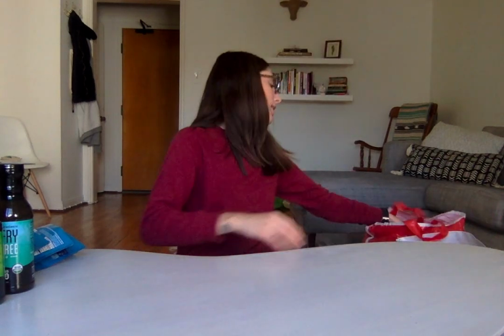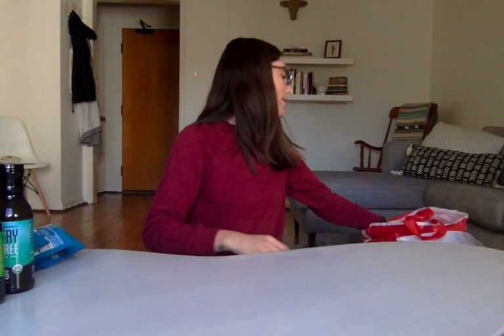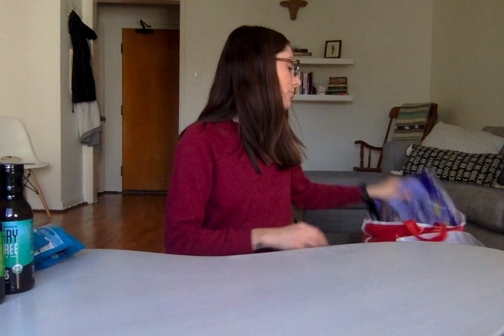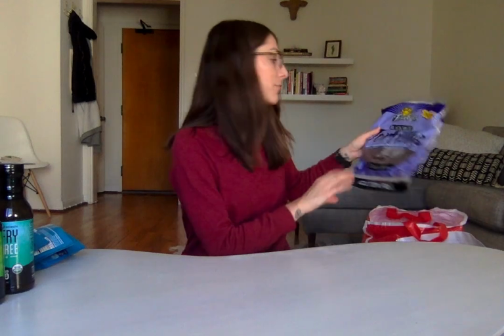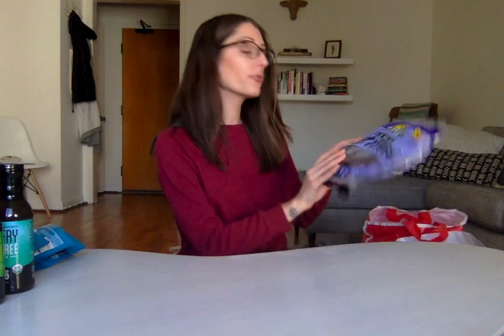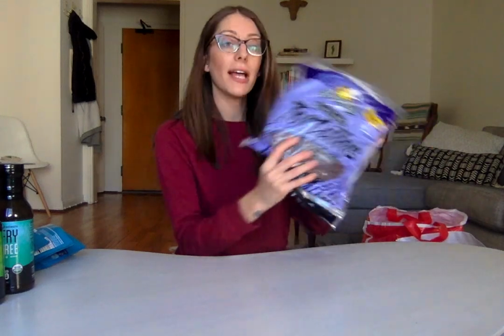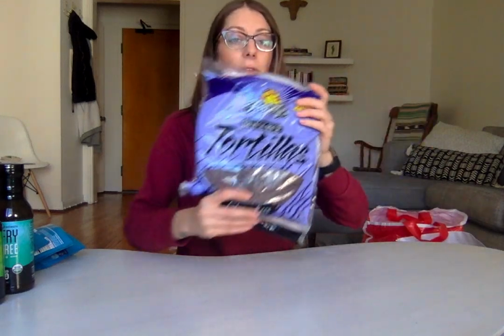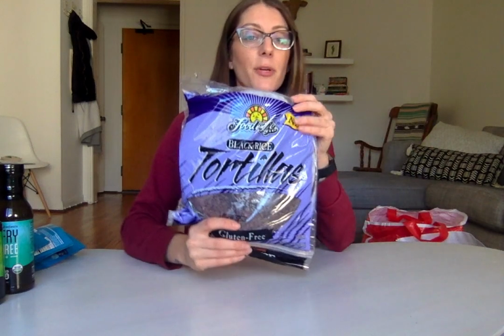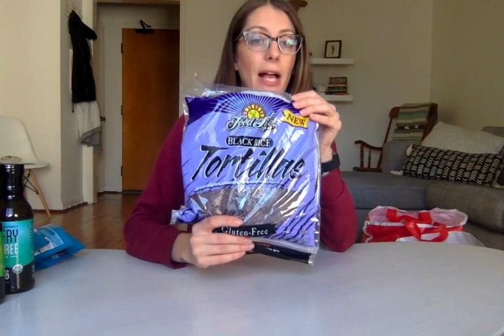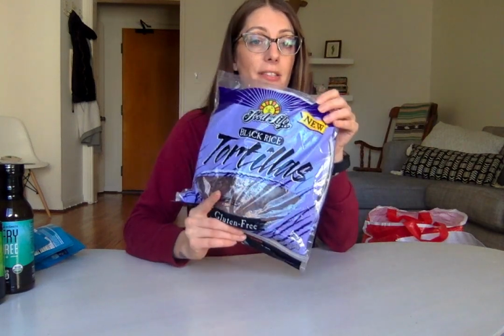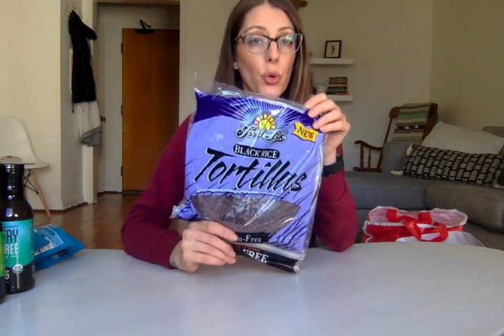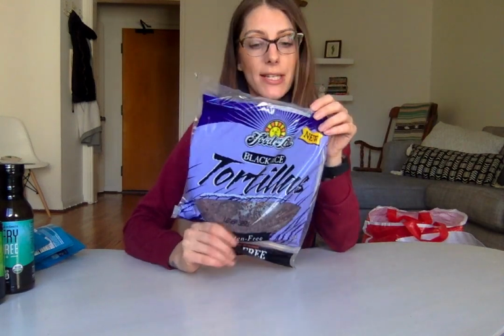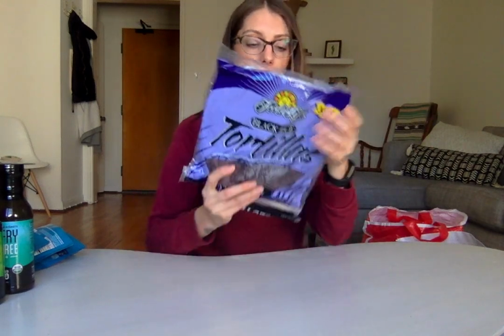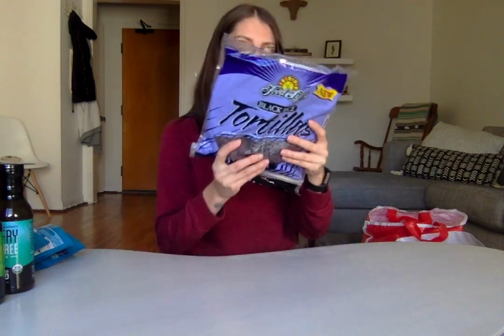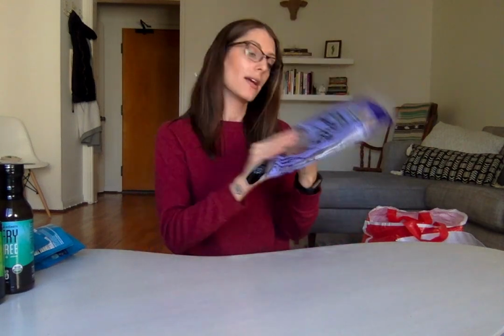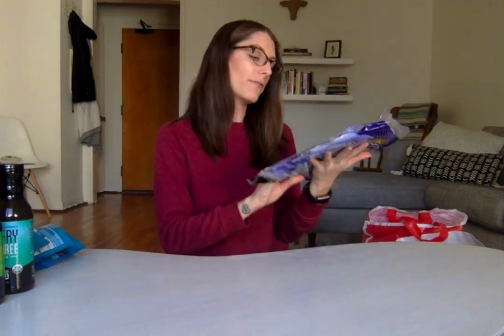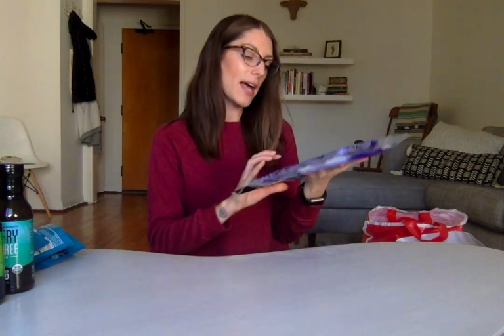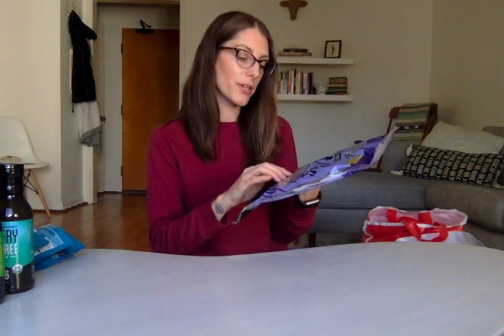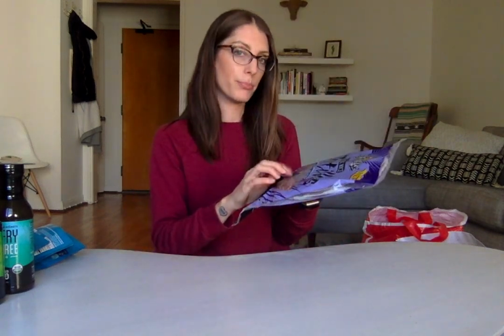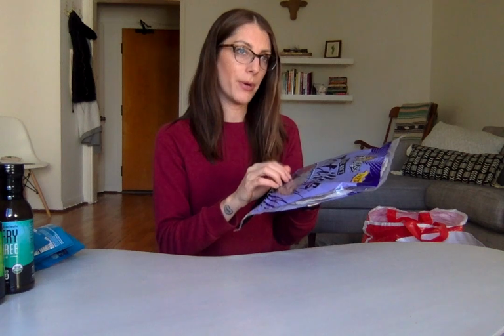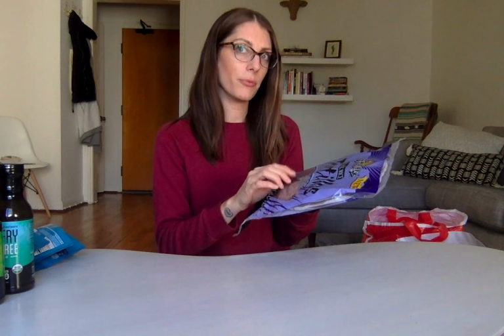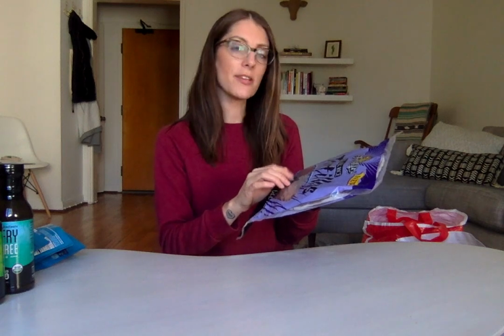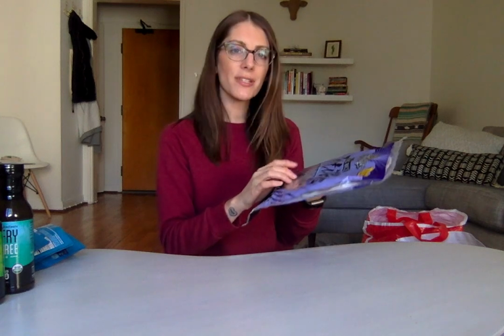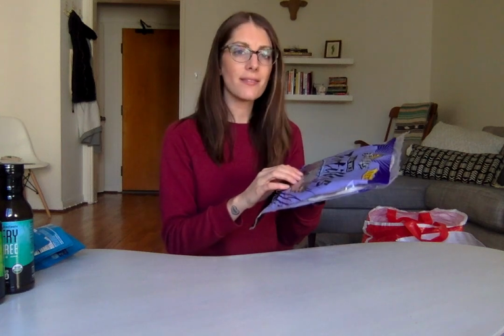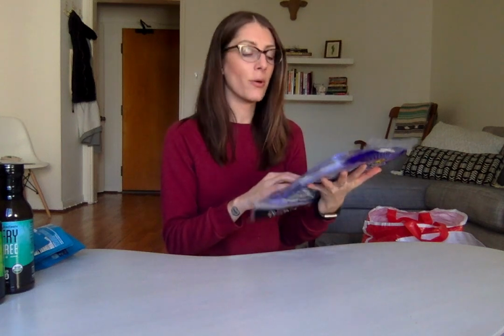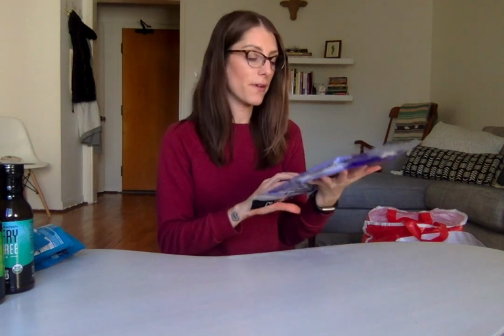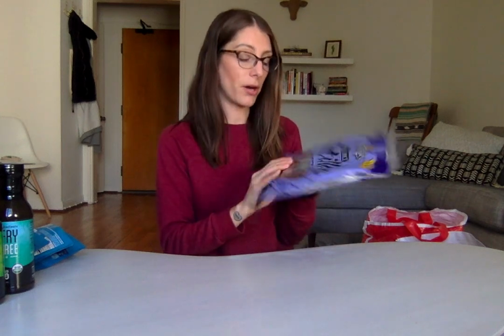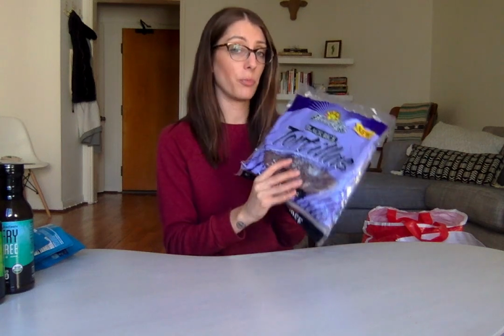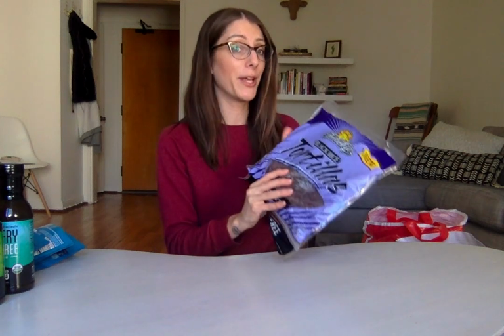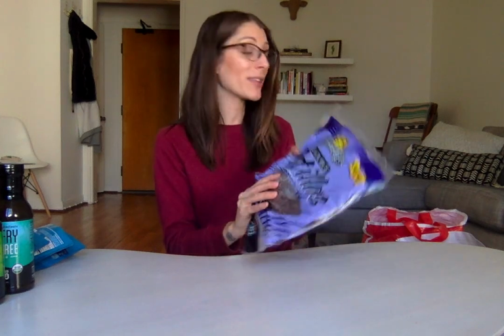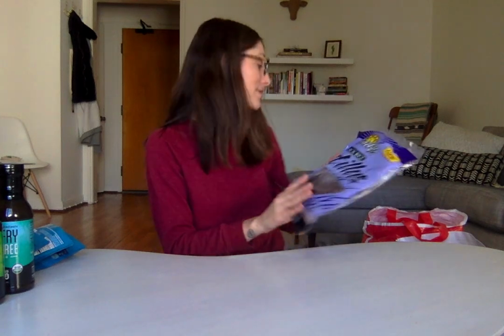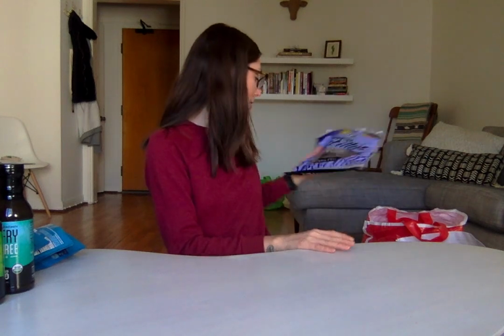From Food for Life, I got some of their black rice tortillas. I've only had their brown rice tortillas and those fall apart, so I'm really hoping that these are better.